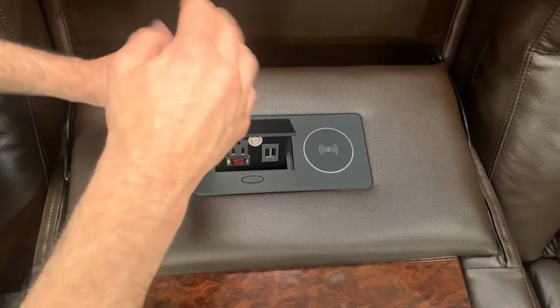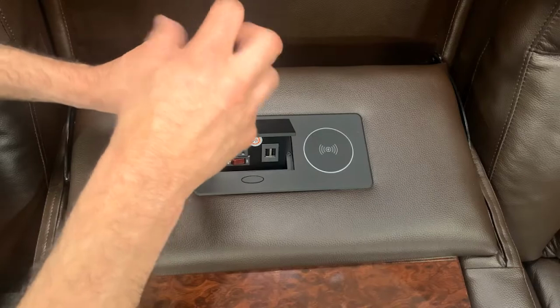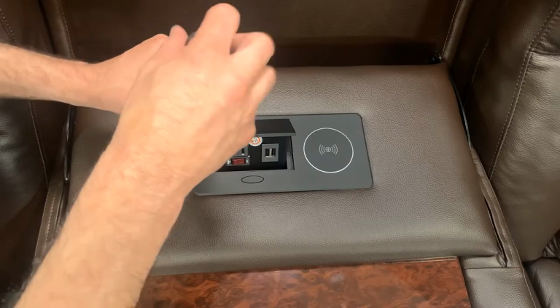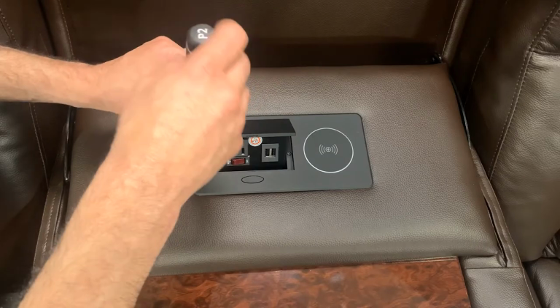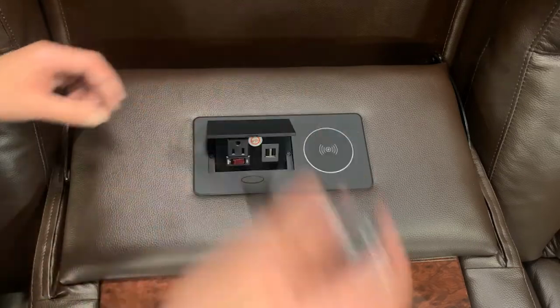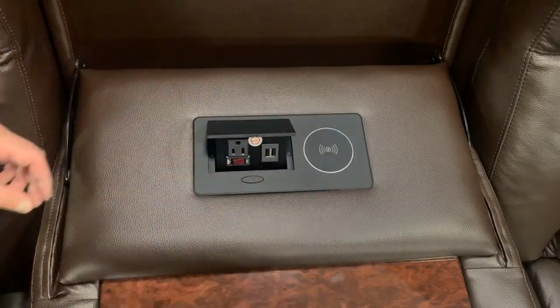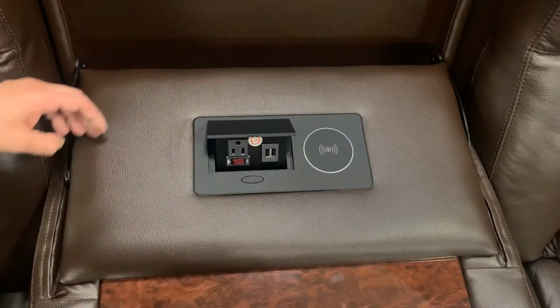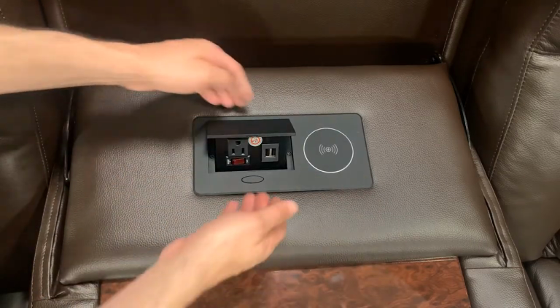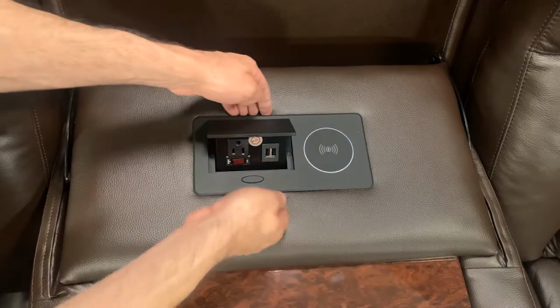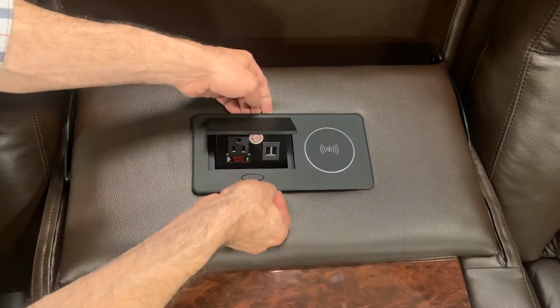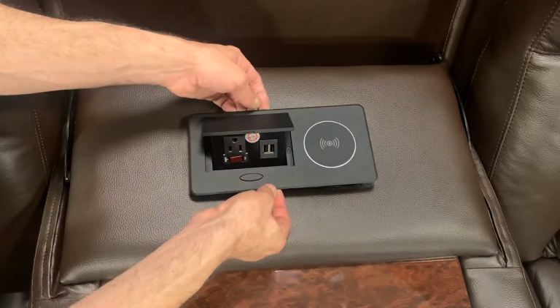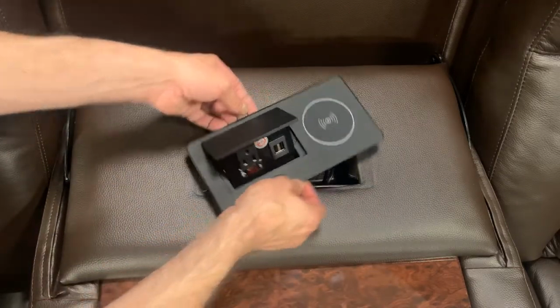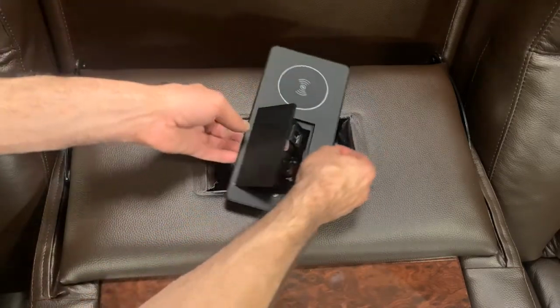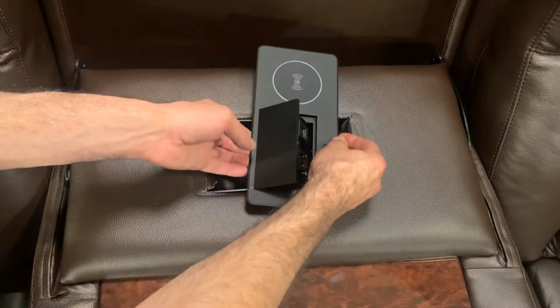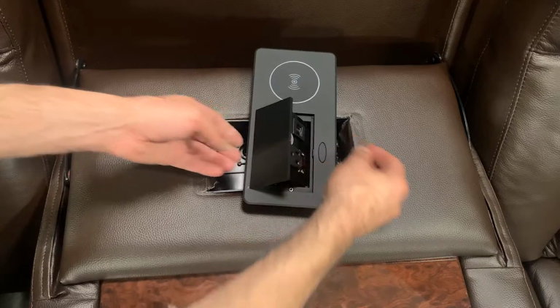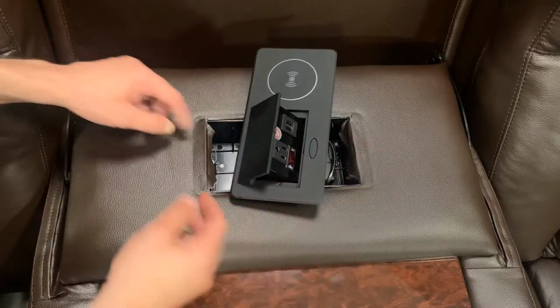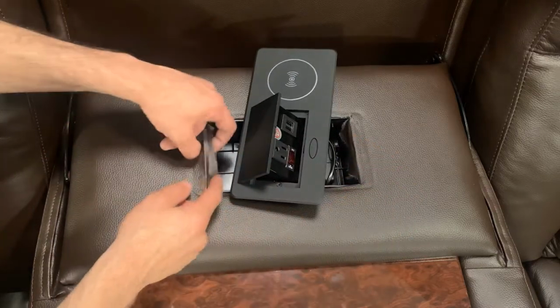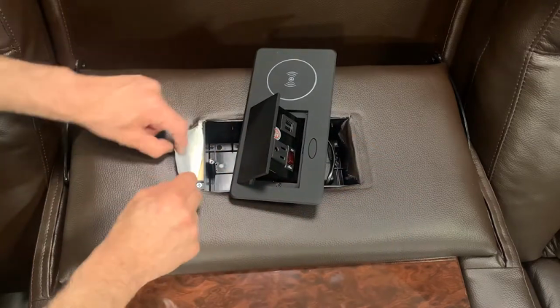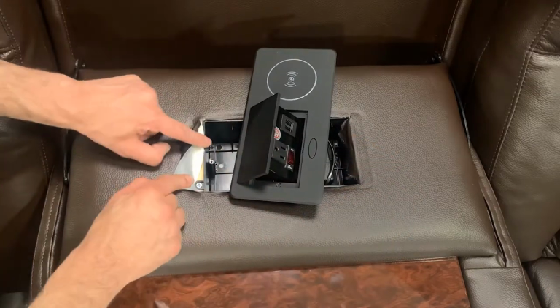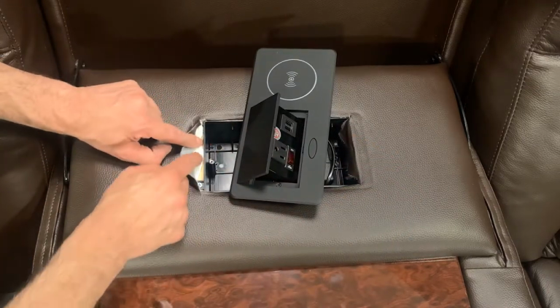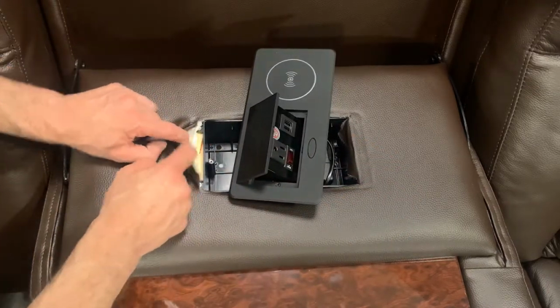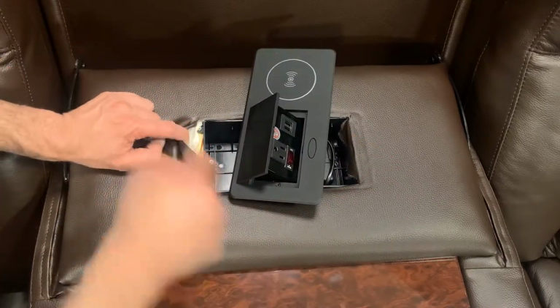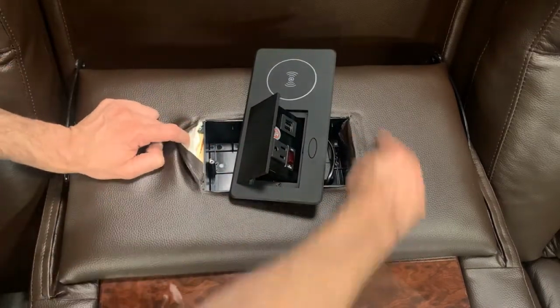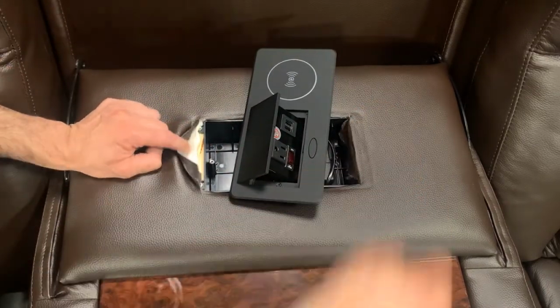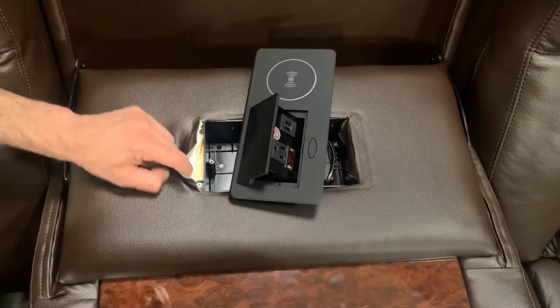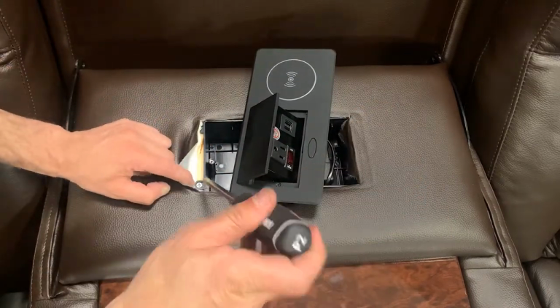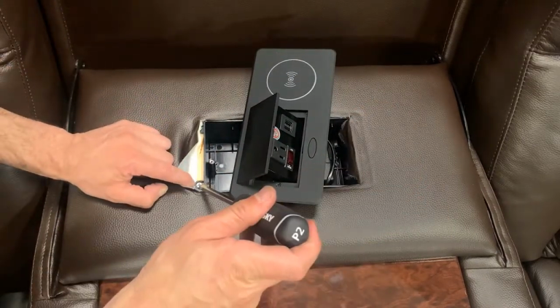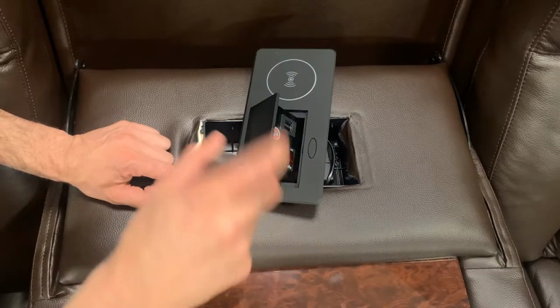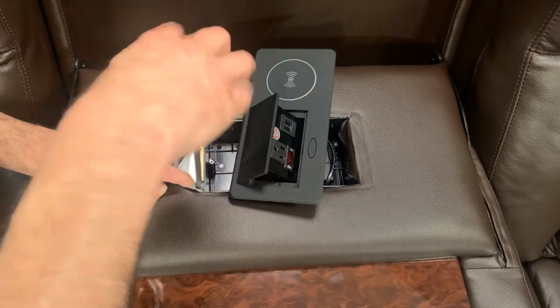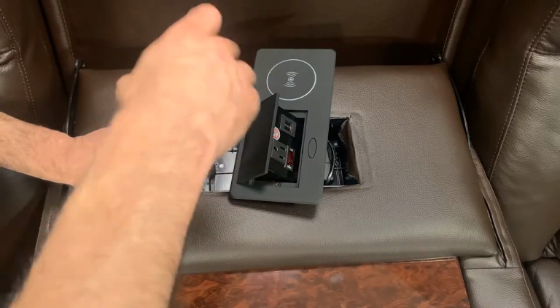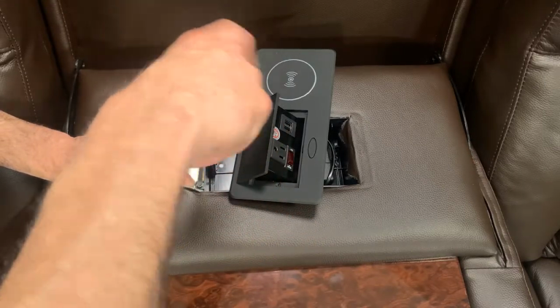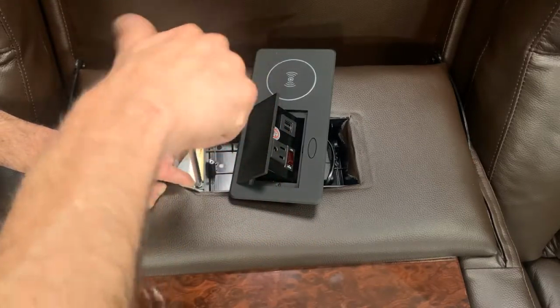I'm going to grab this, pull it up and then turn it to the side. Once we do that, that's going to allow us to see the four screws that are here. So to get started, let's go ahead and unscrew this.